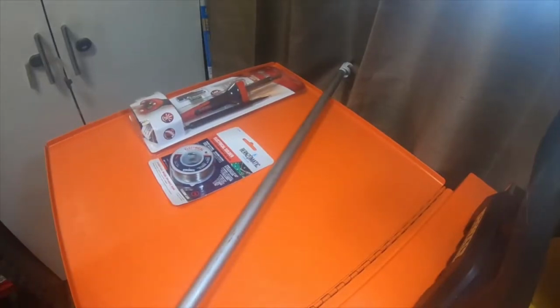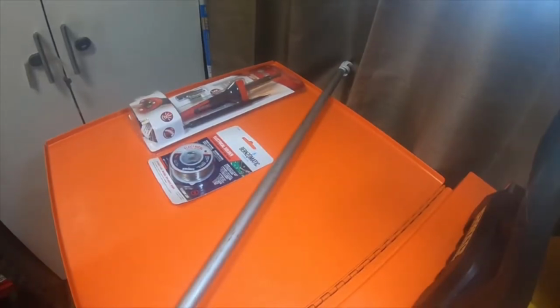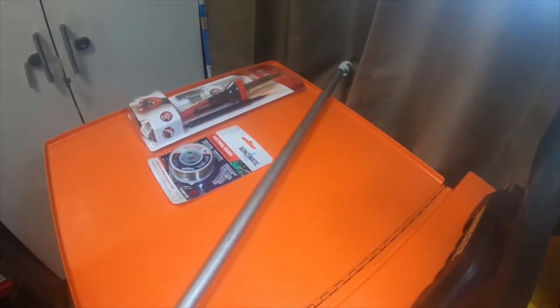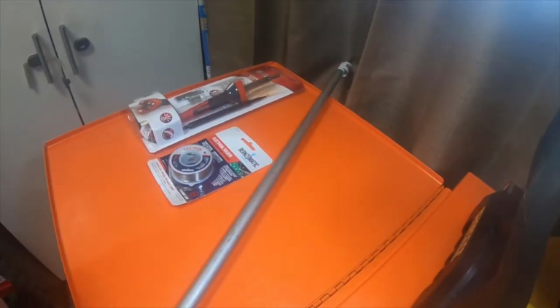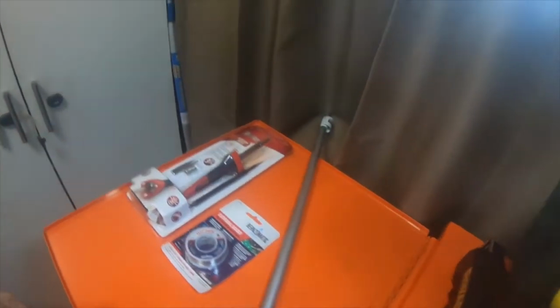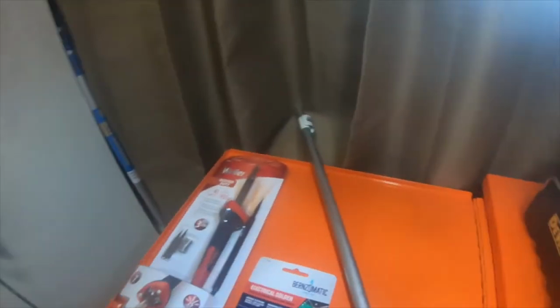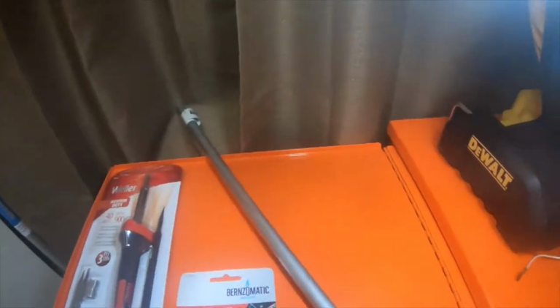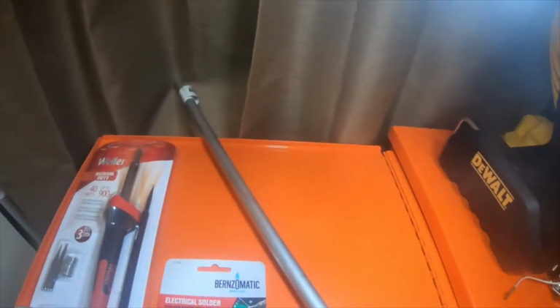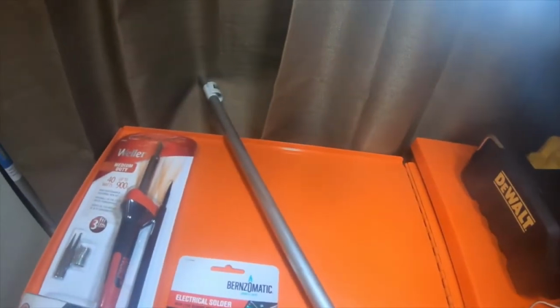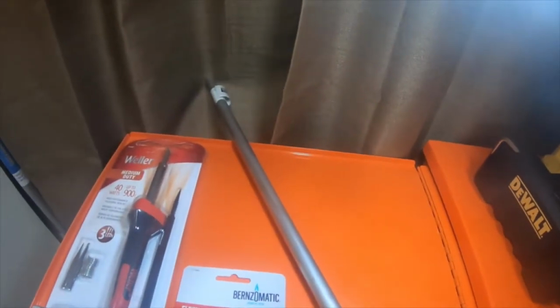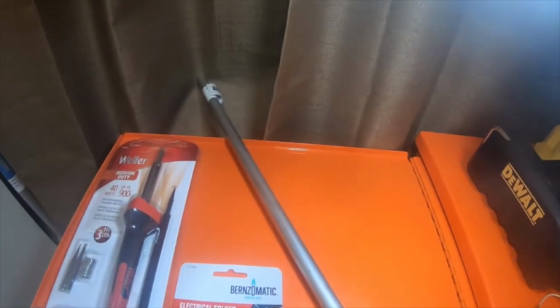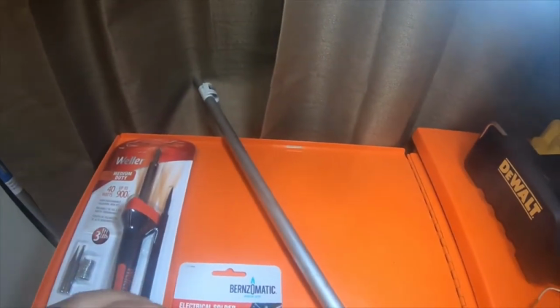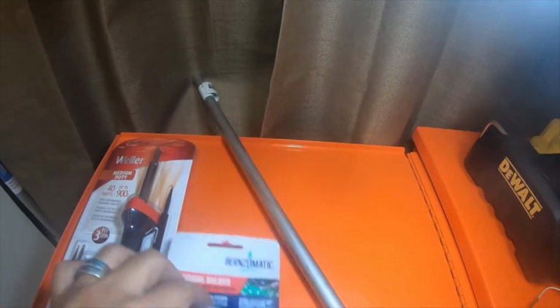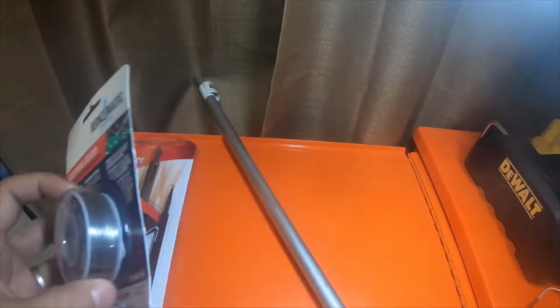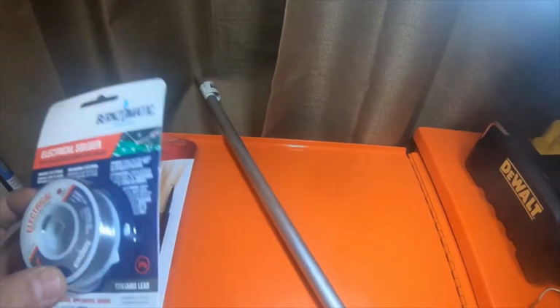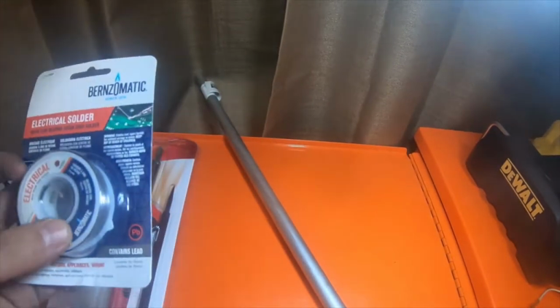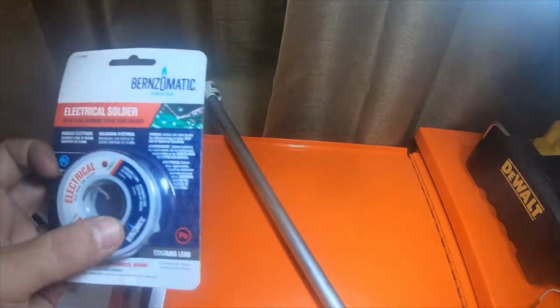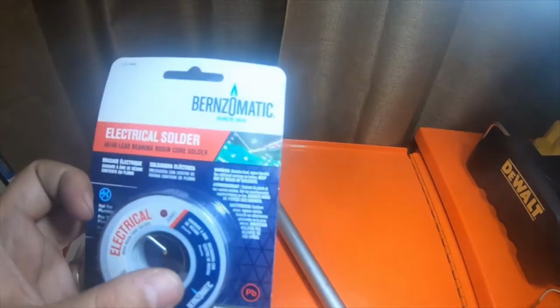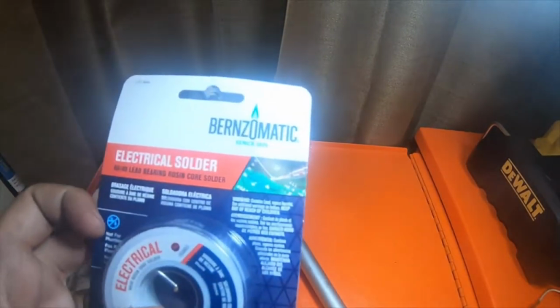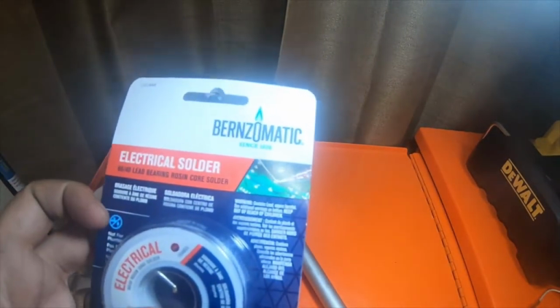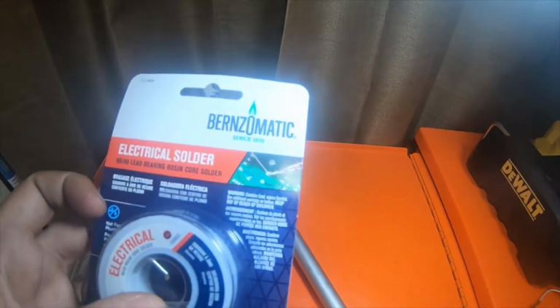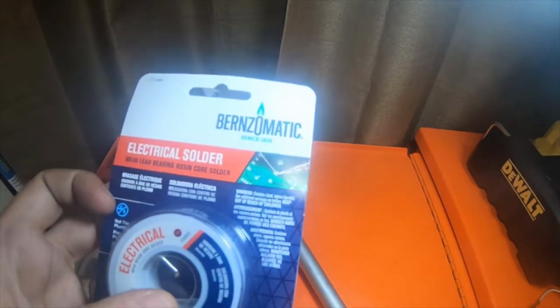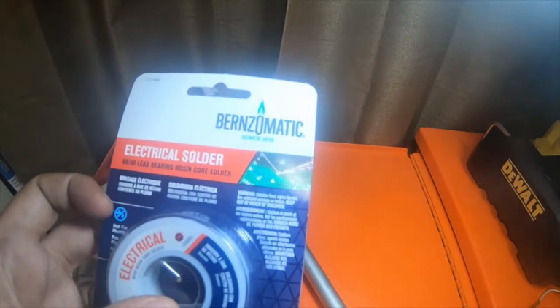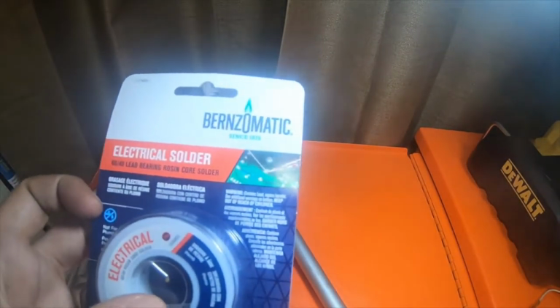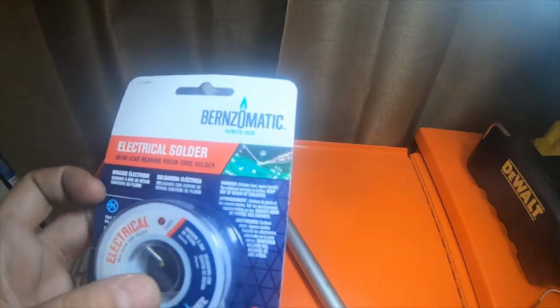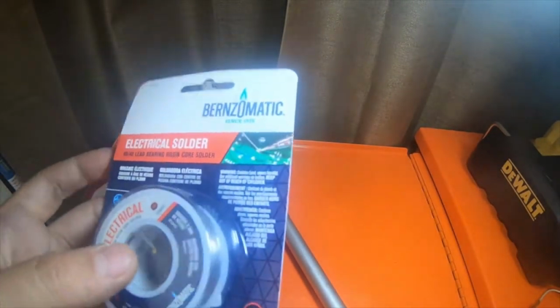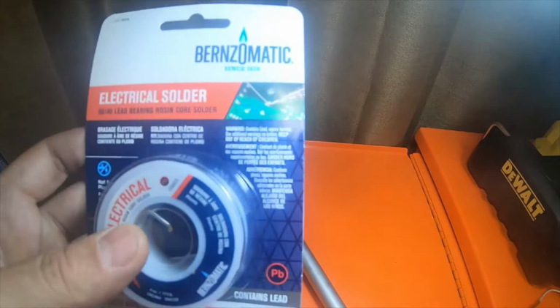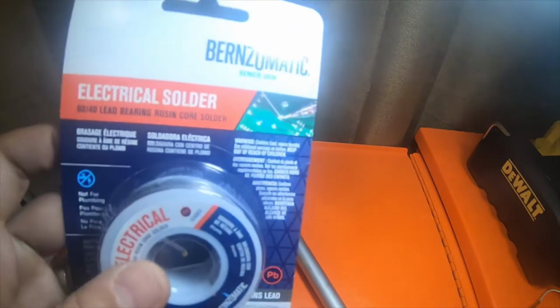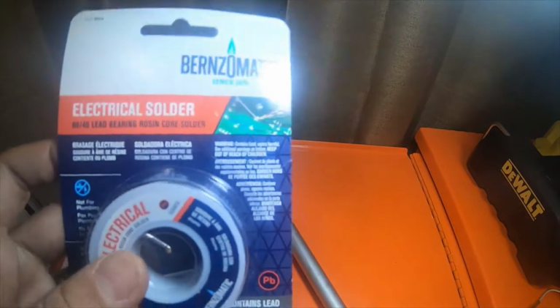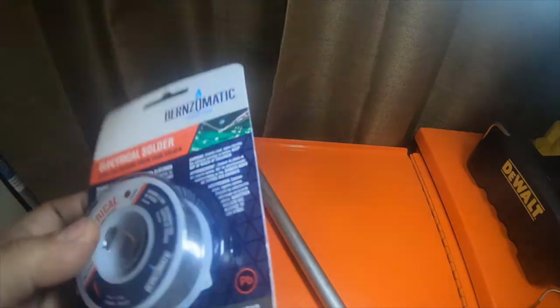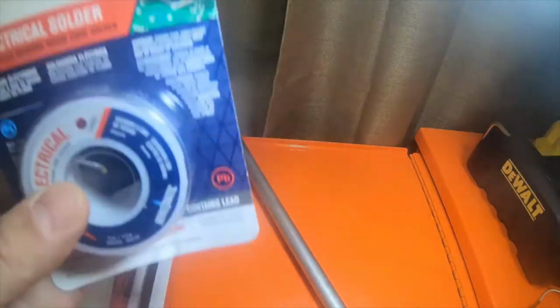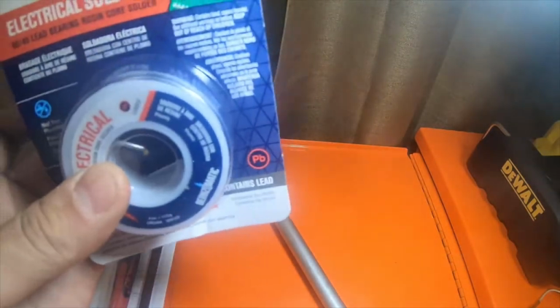Hey everybody, so I picked up this electrical solder — 60/40 lead-bearing rosin core solder. It's ten dollars.